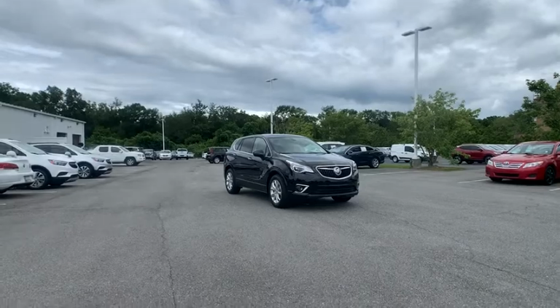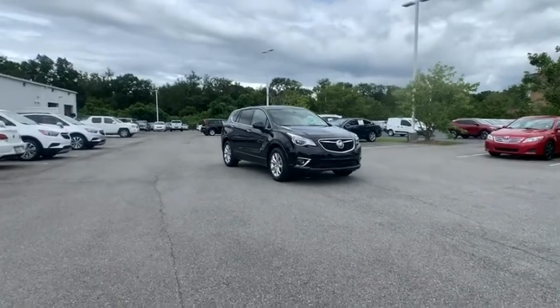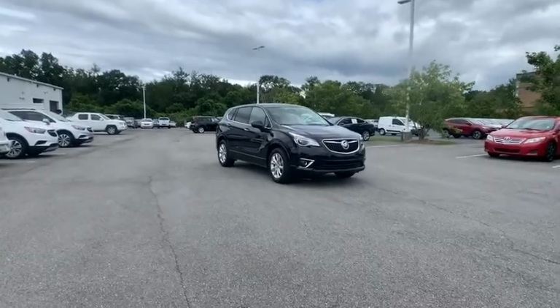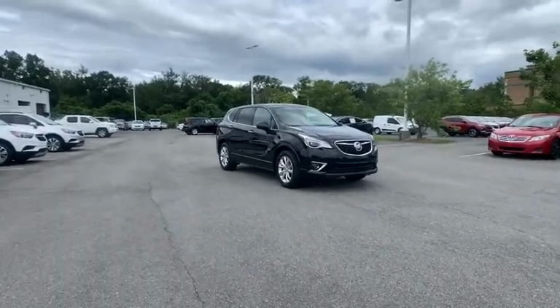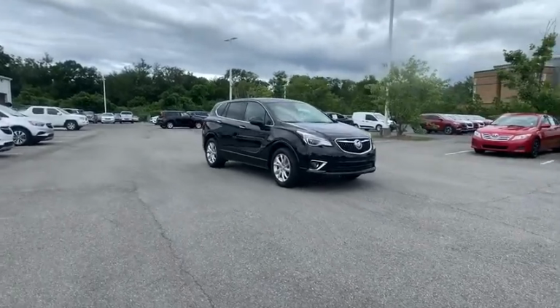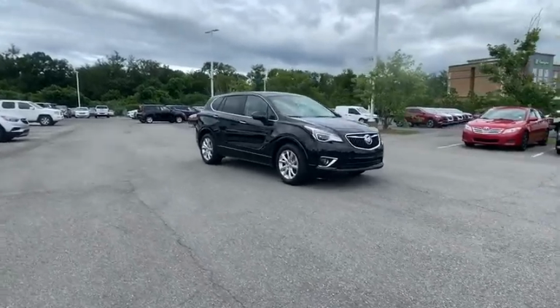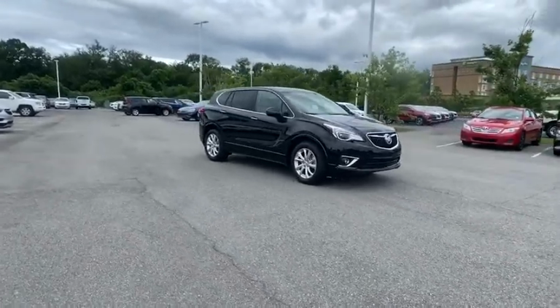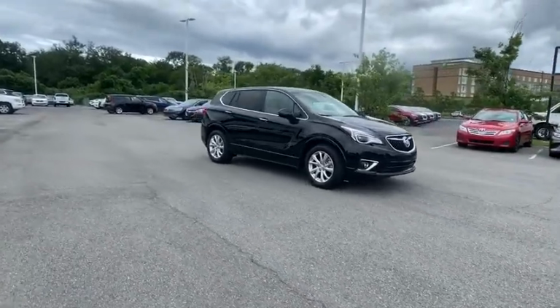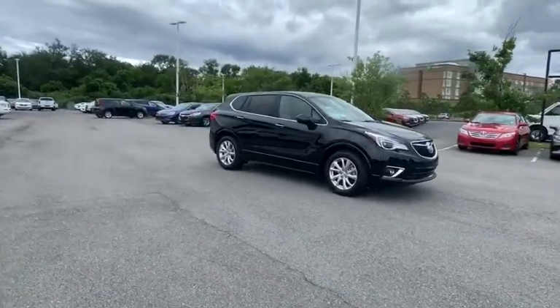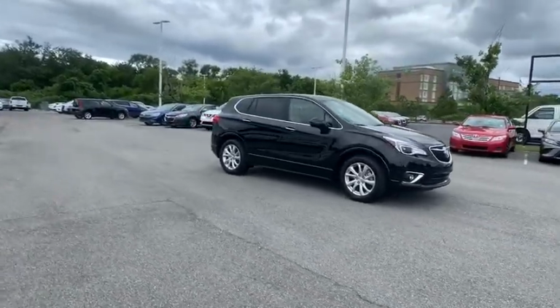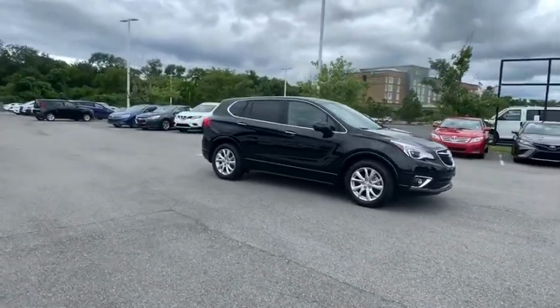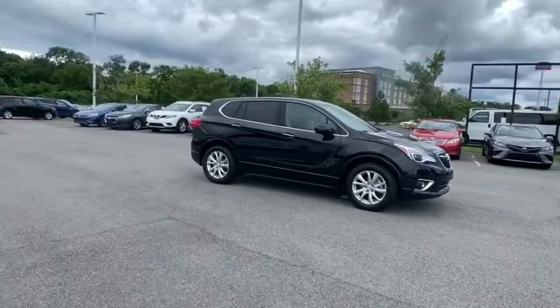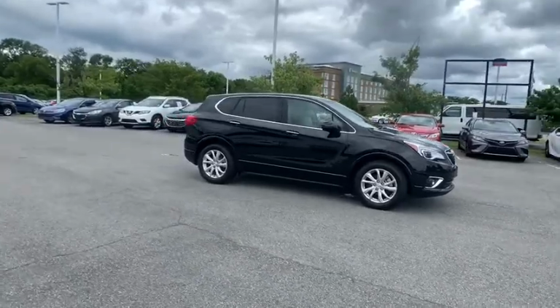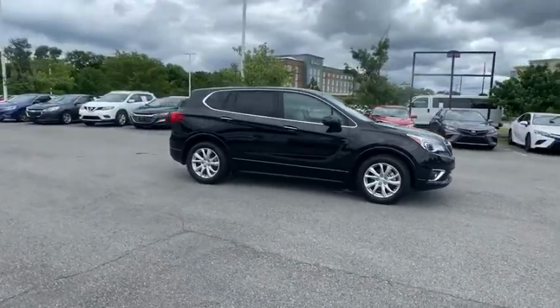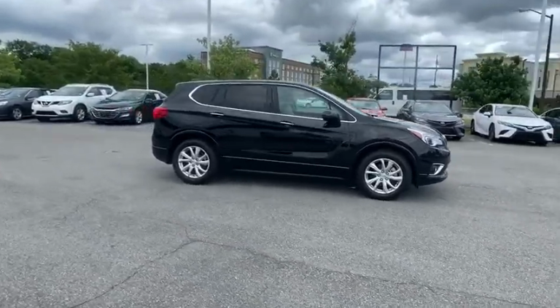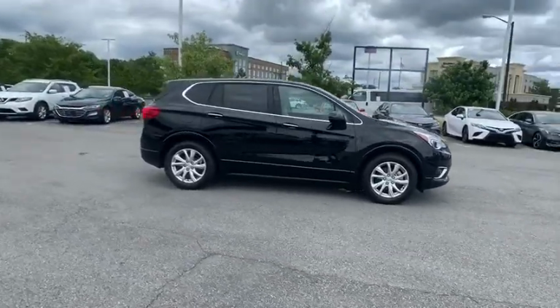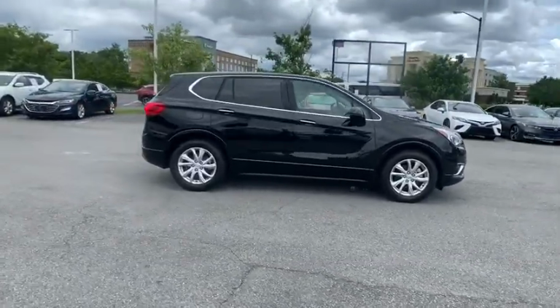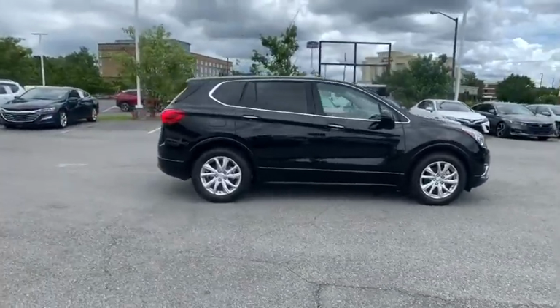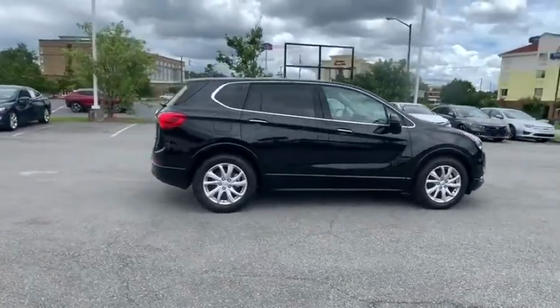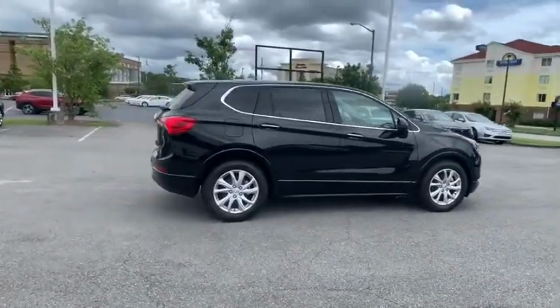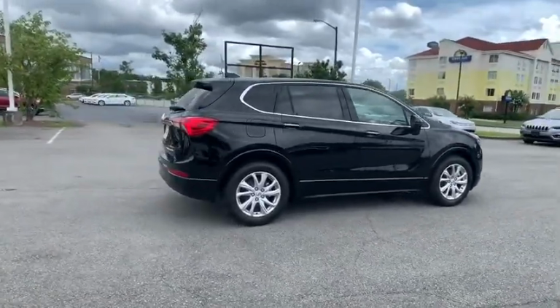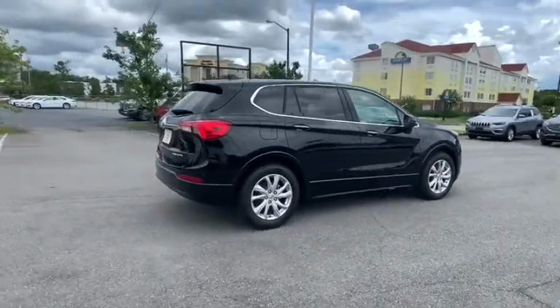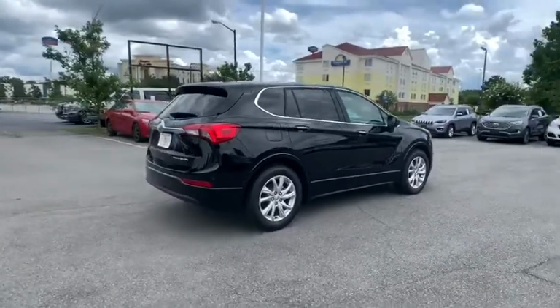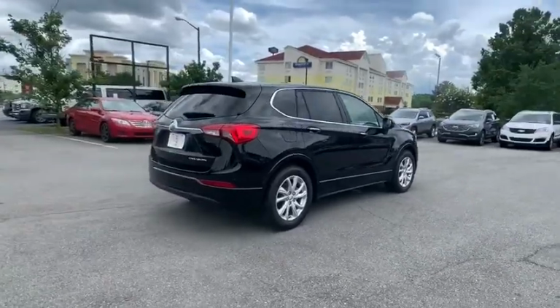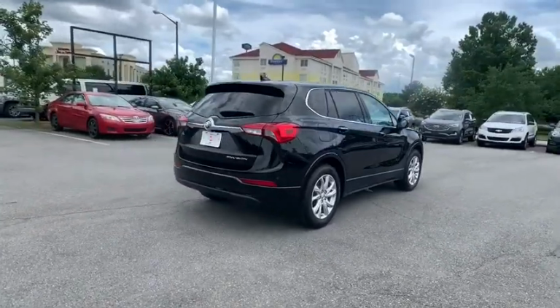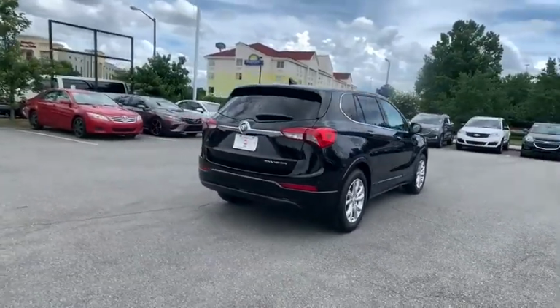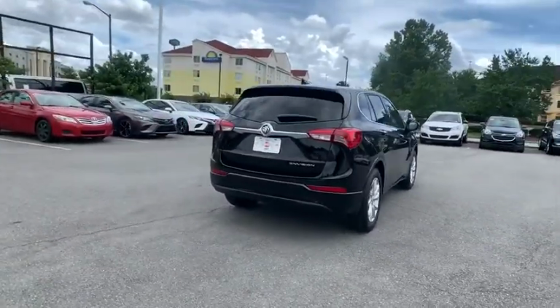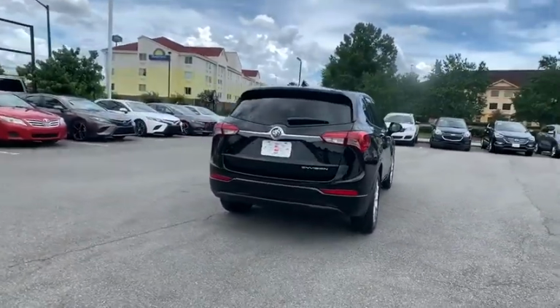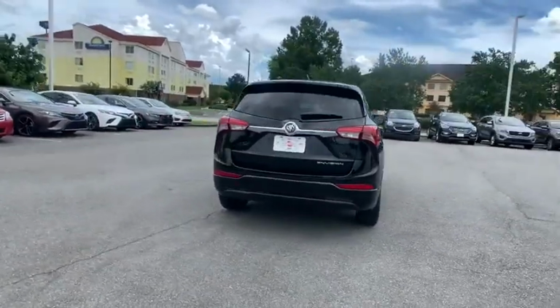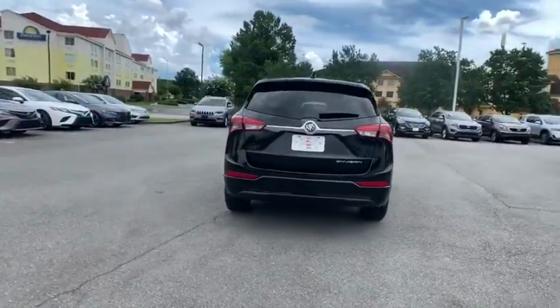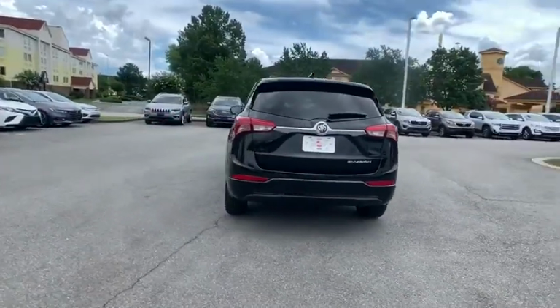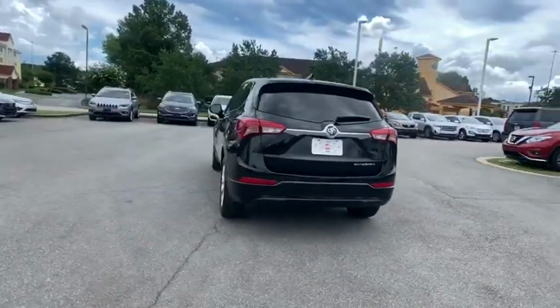Come test drive the 2020 Buick Envision. Envision is a luxury crossover designed to turn heads and welcome you in with its quality craftsmanship, spirited performance, and conversation-friendly cabin that will make your driving experience worthwhile.